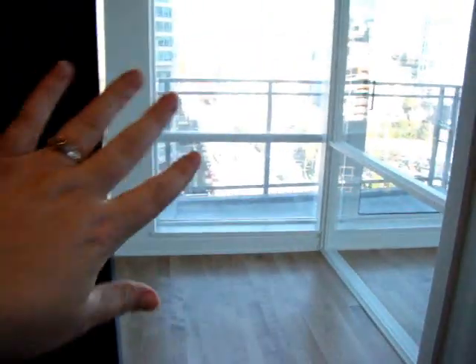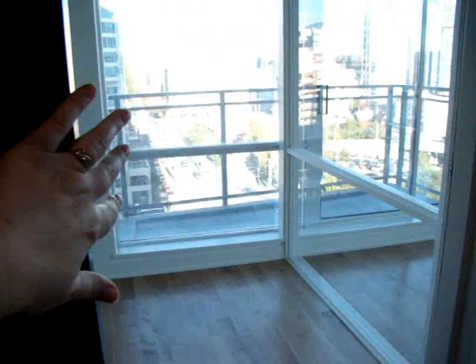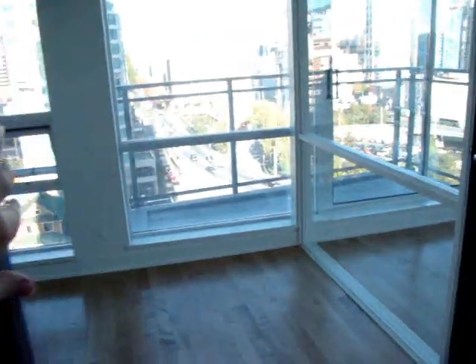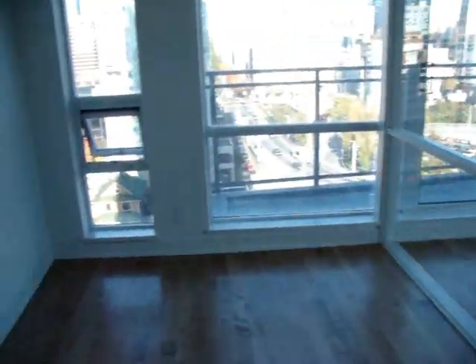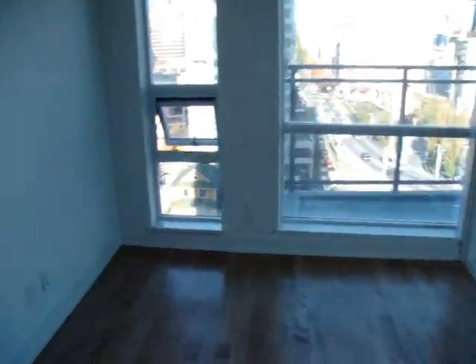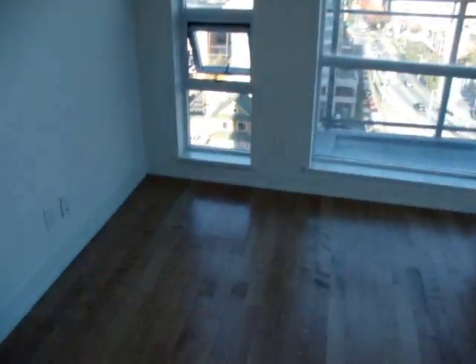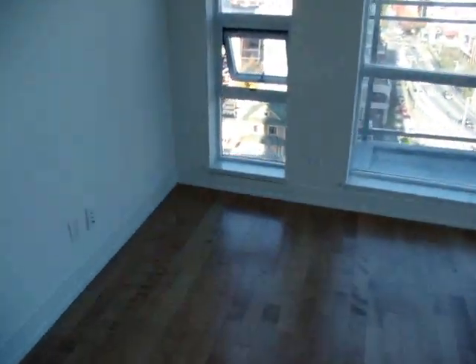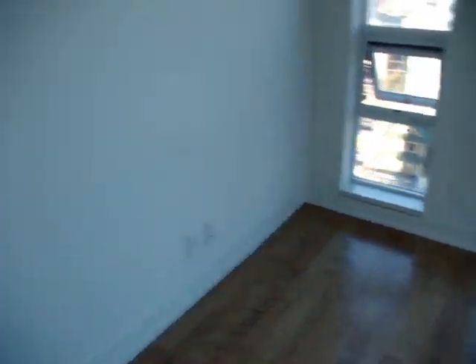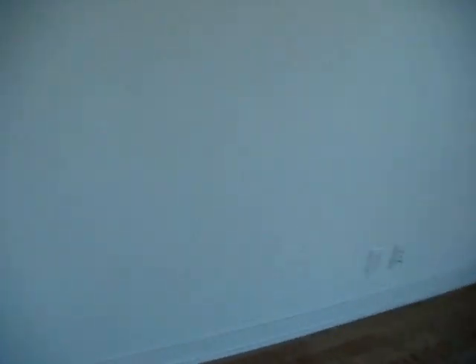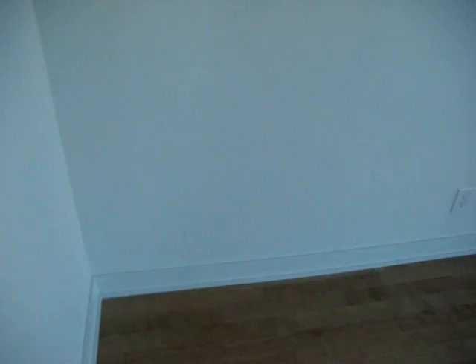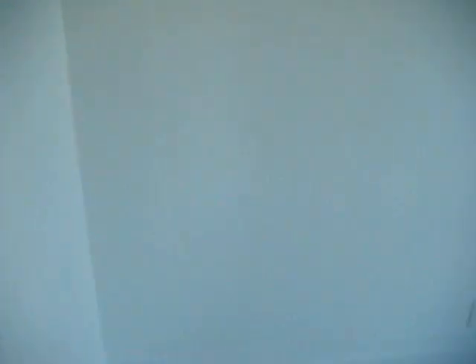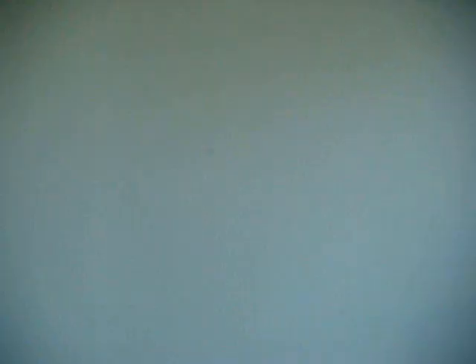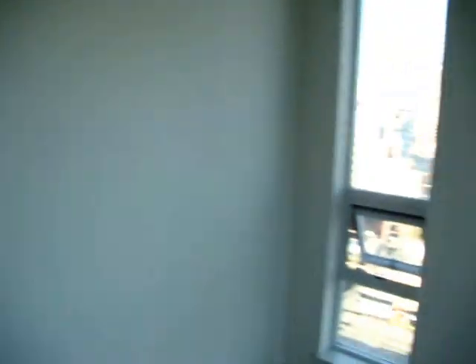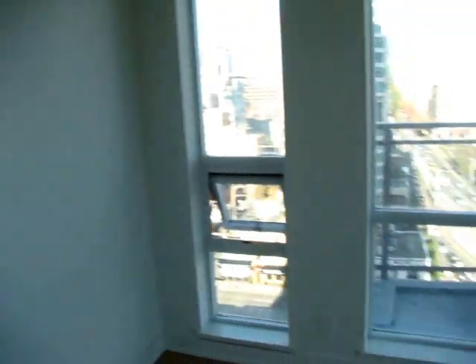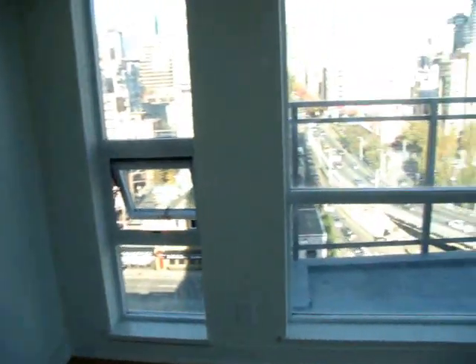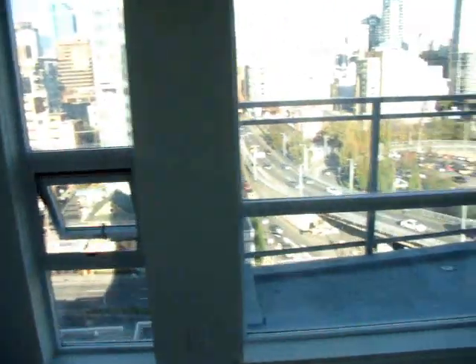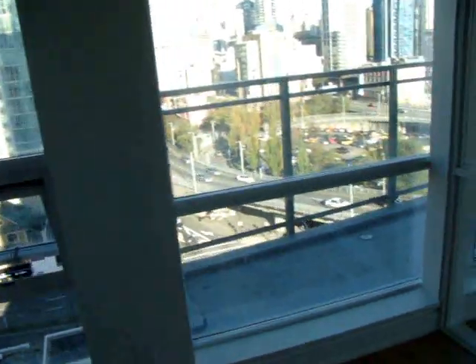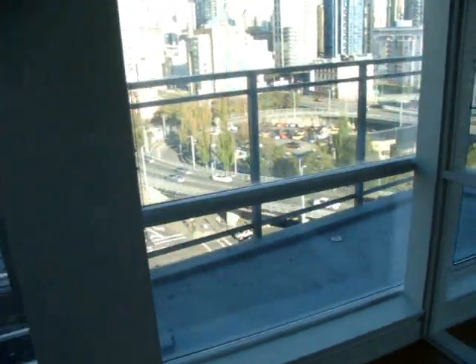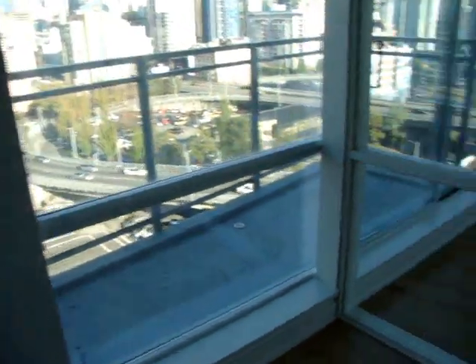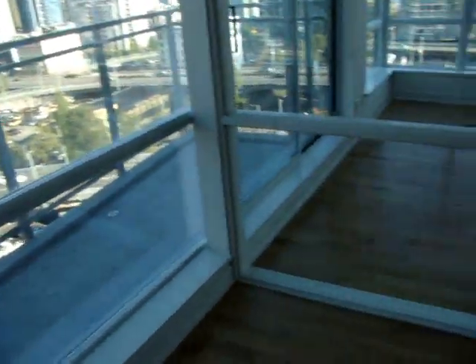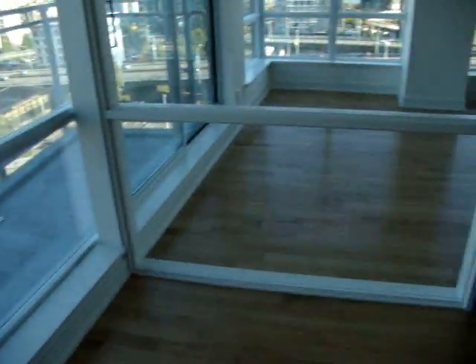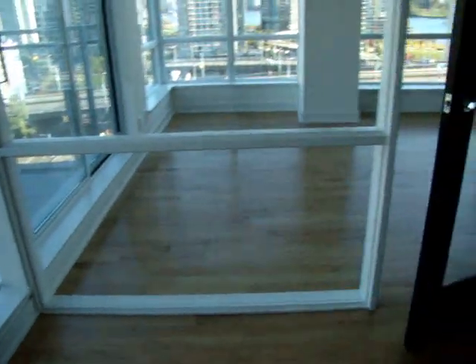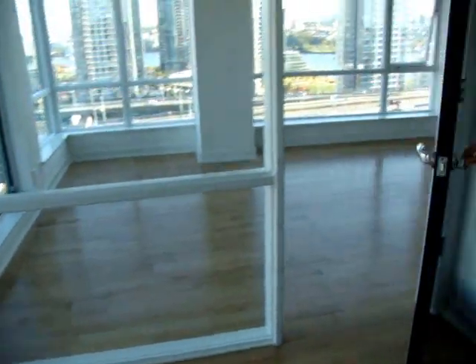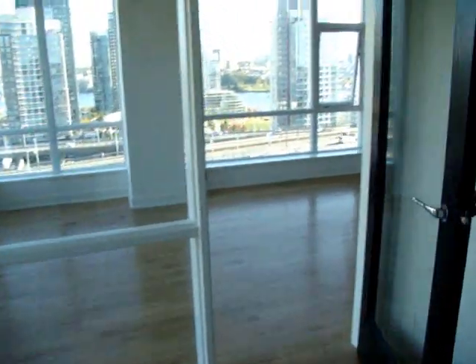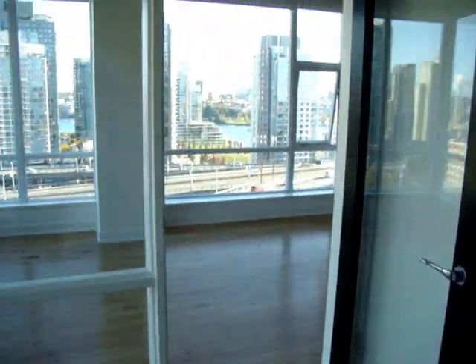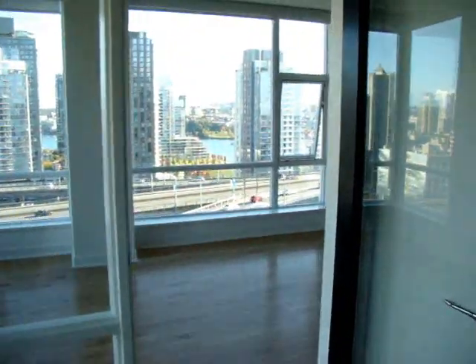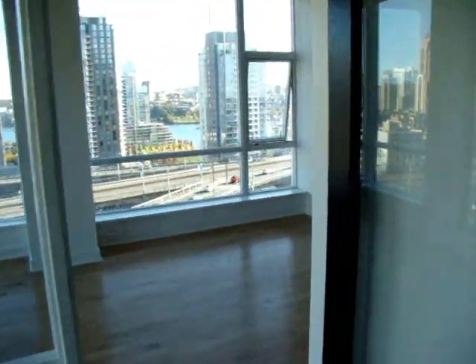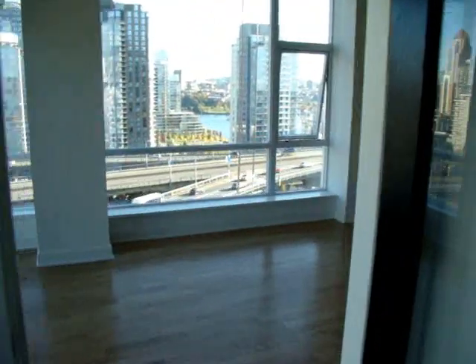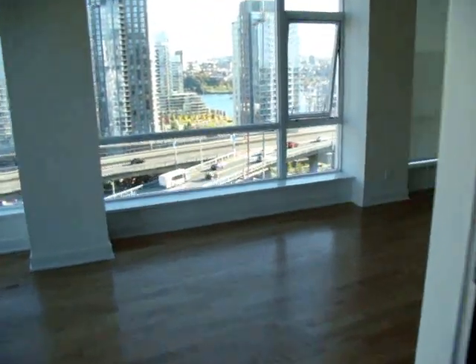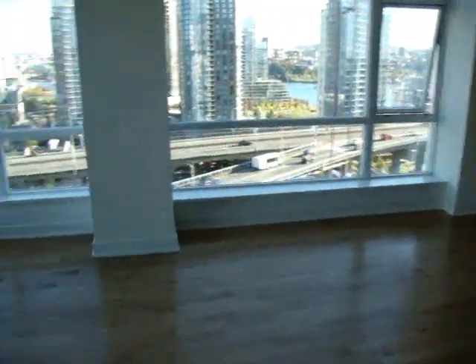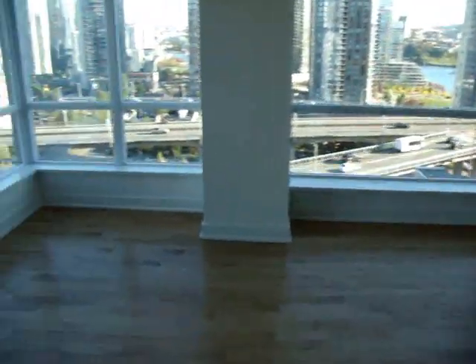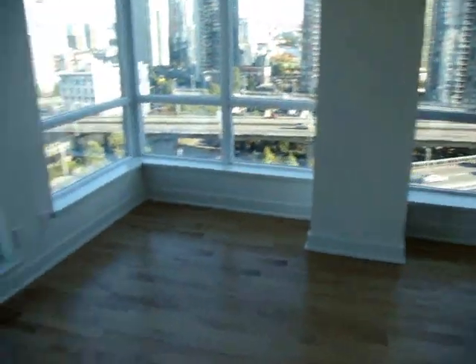And from here we are moving into the office — another unexciting room, until they move in. And then we have a glass door that opens up into the living room slash dining room.